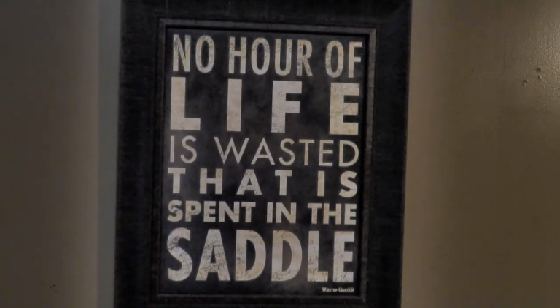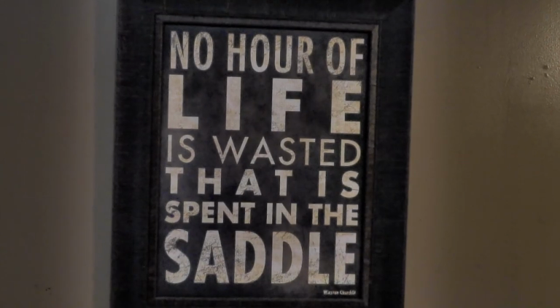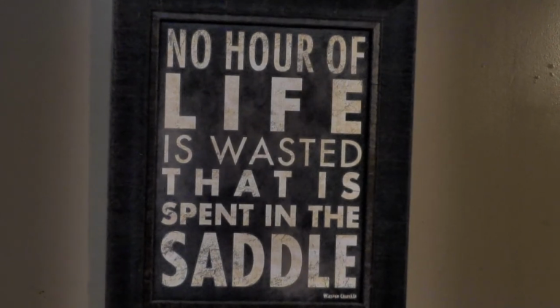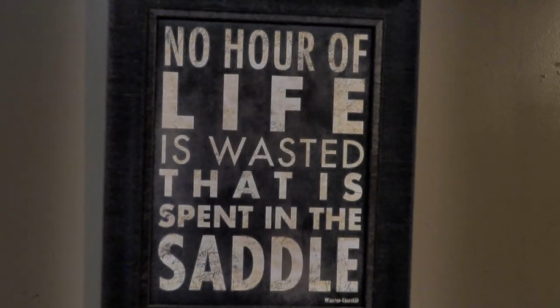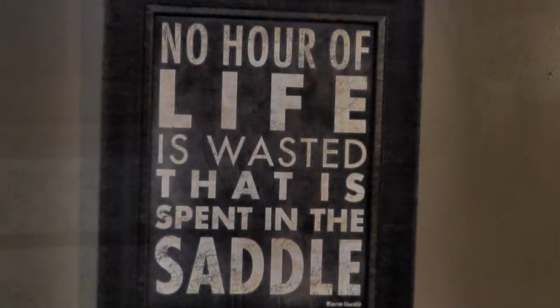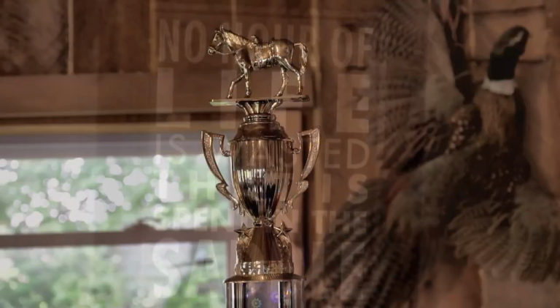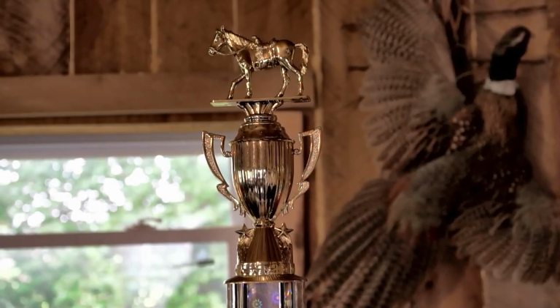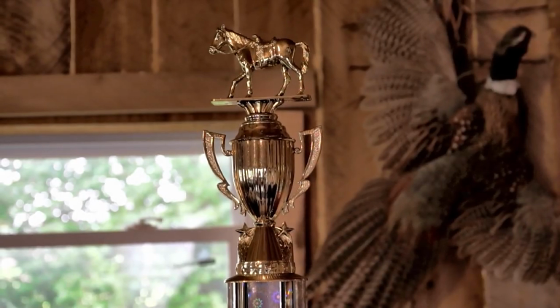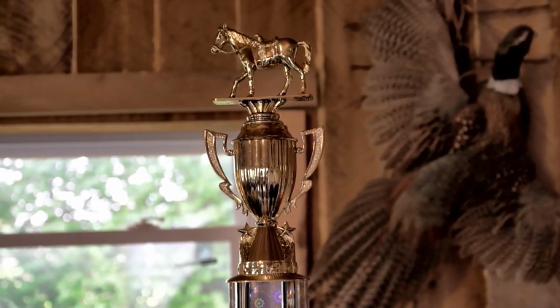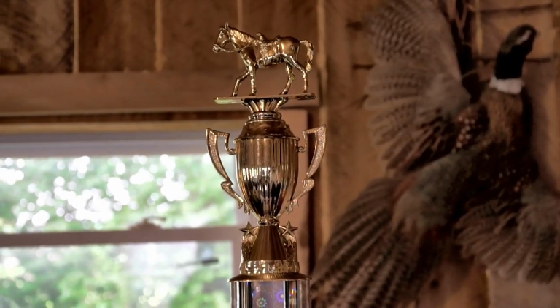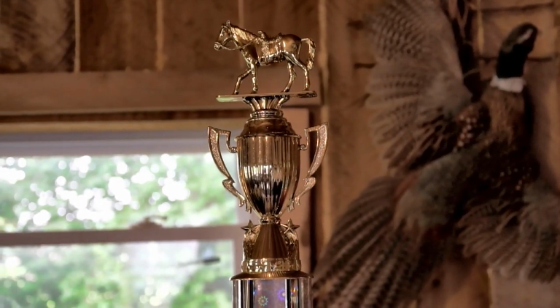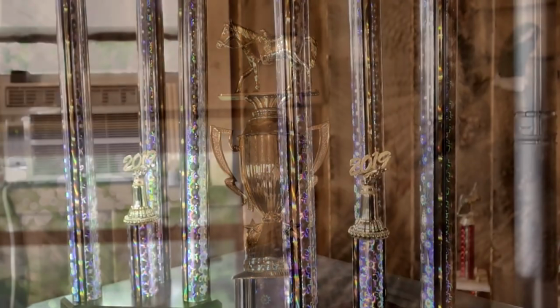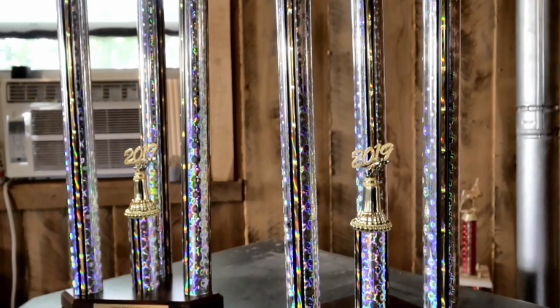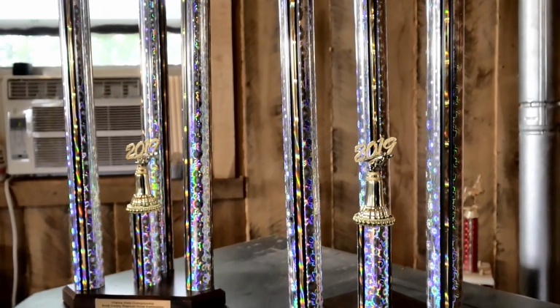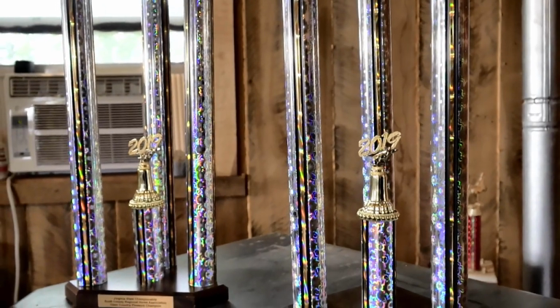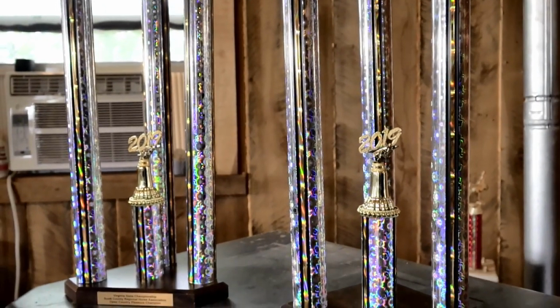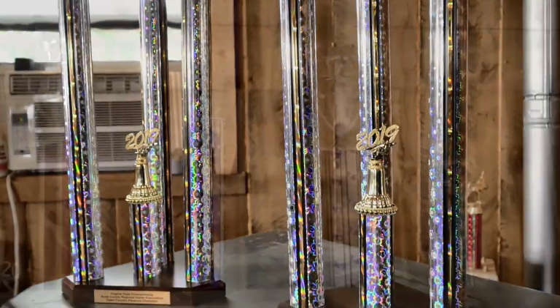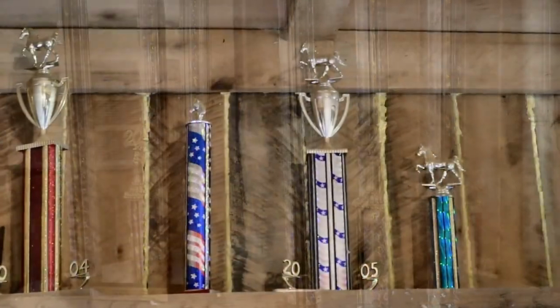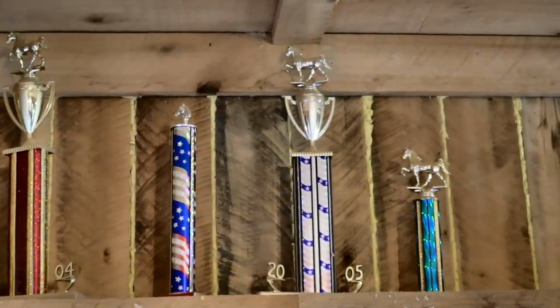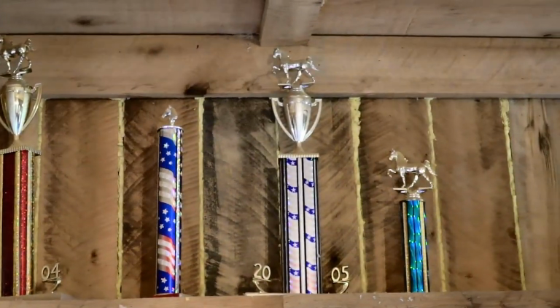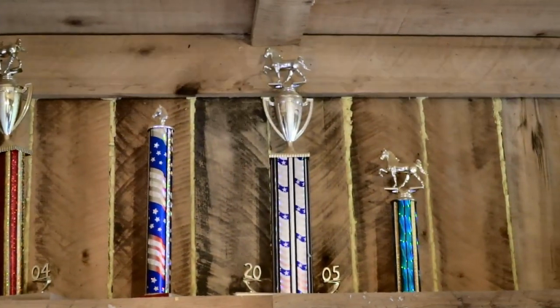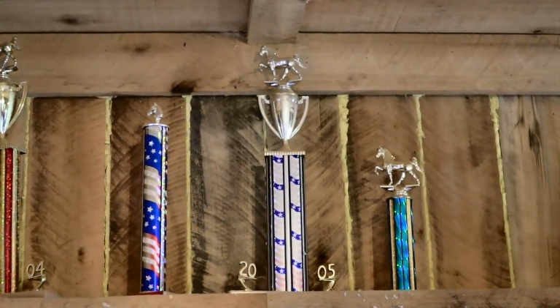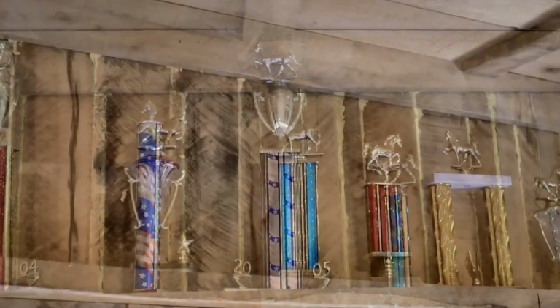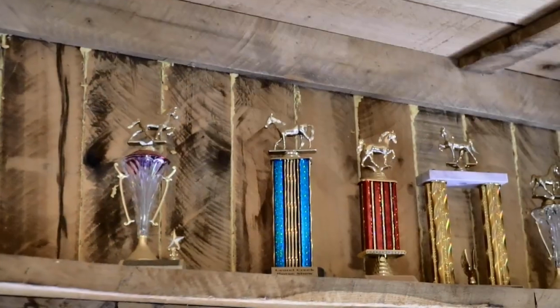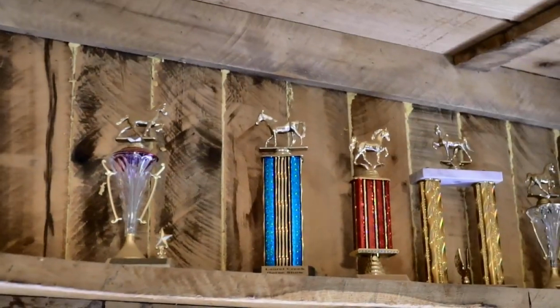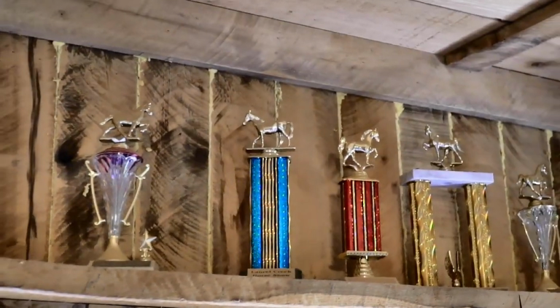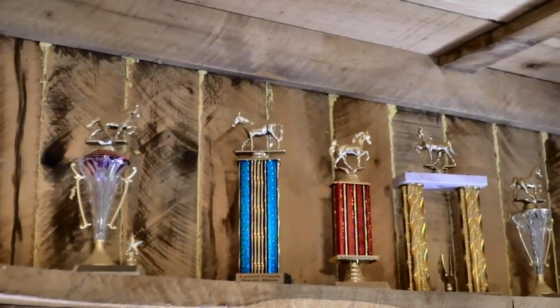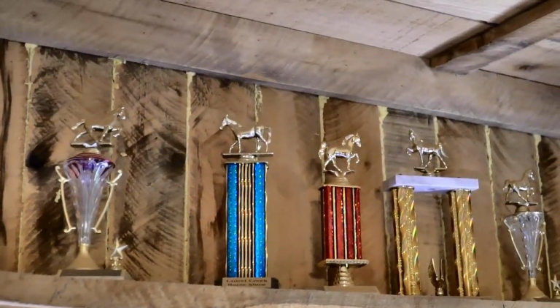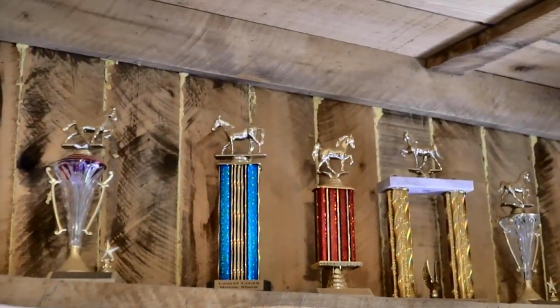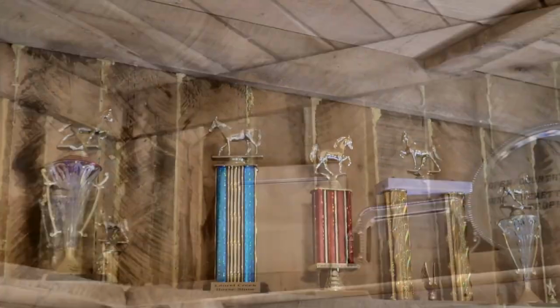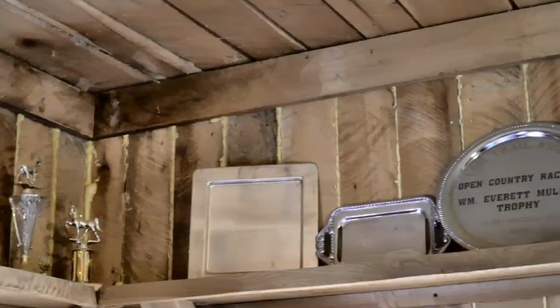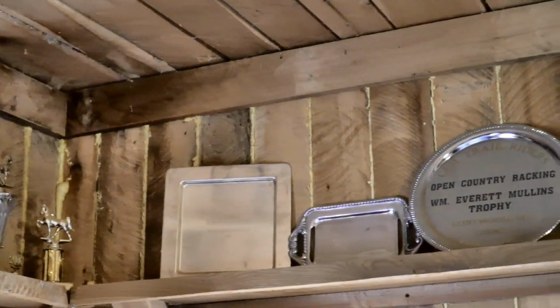Bob and Amy met because of horses, and Brumley Stables now has several world and world grand champions. Their horses have been sold across the U.S. as well as Germany and Israel.